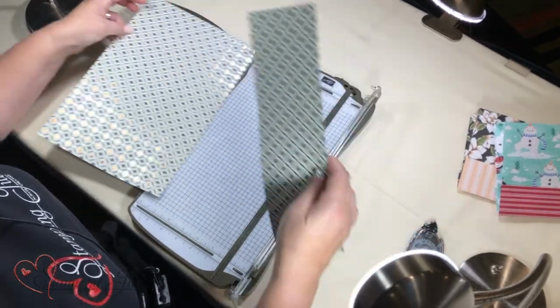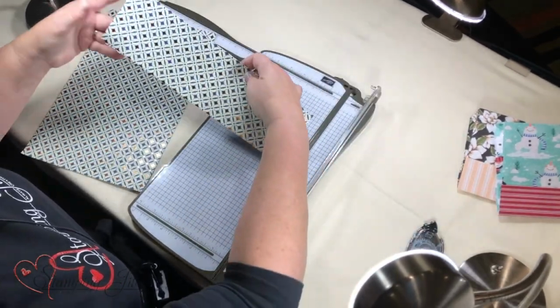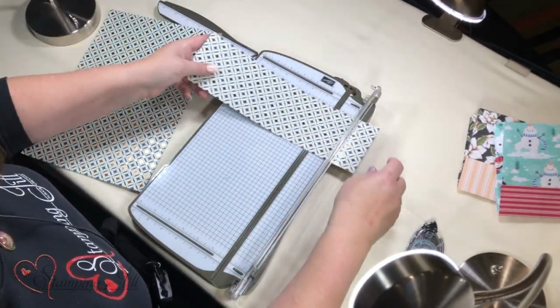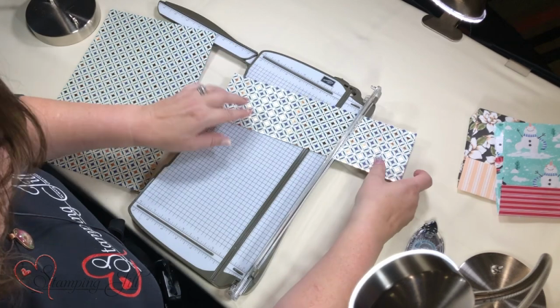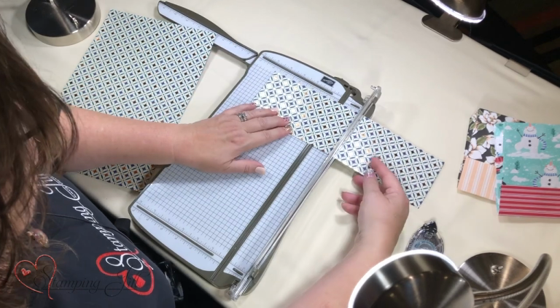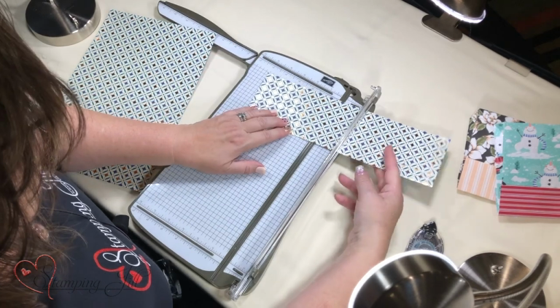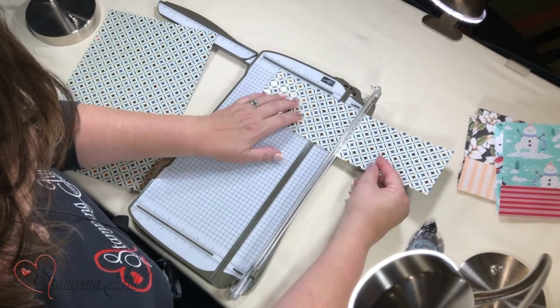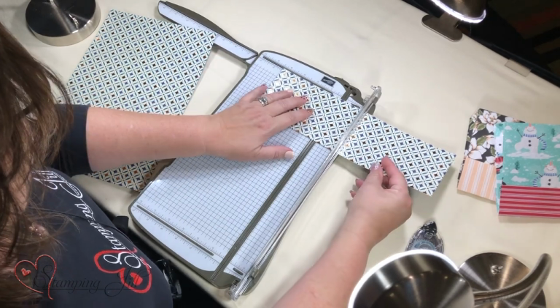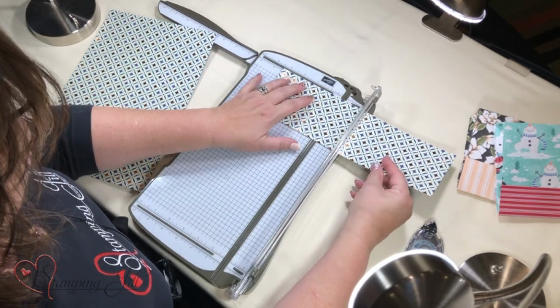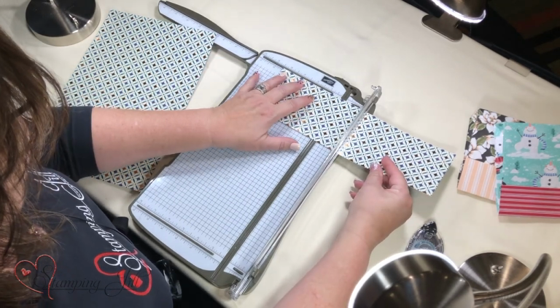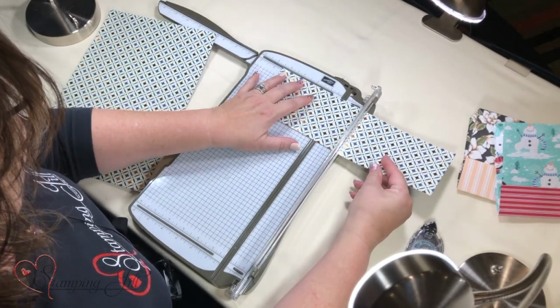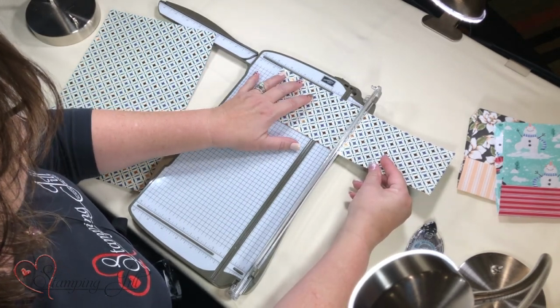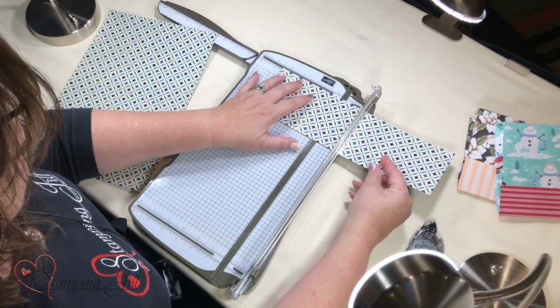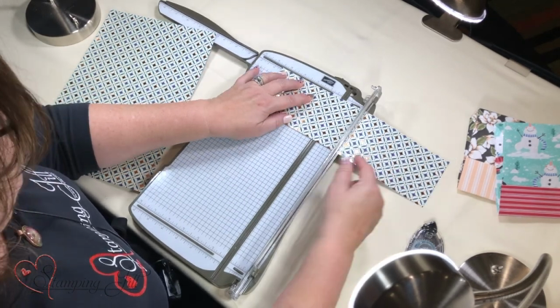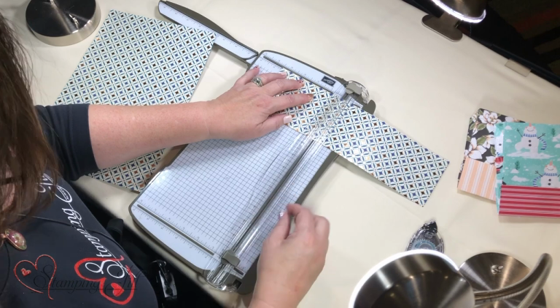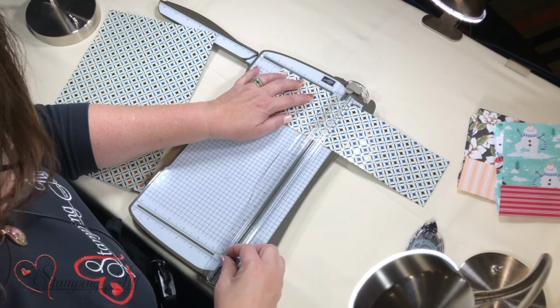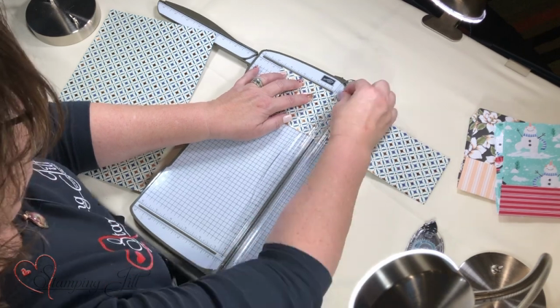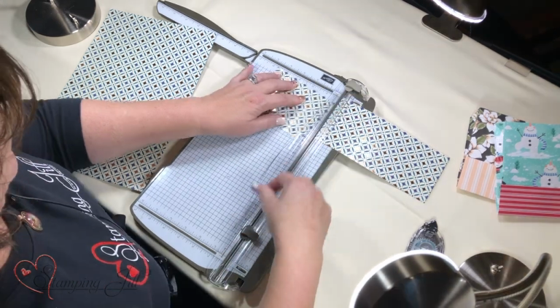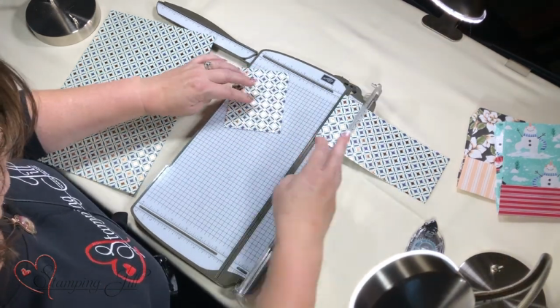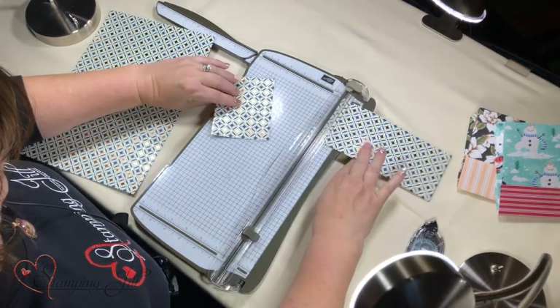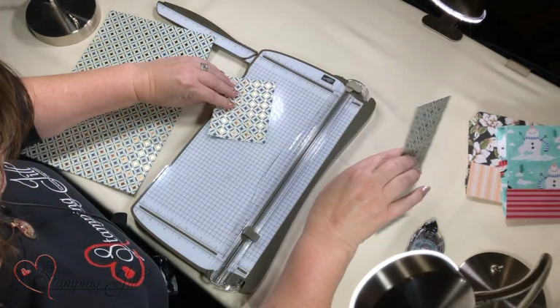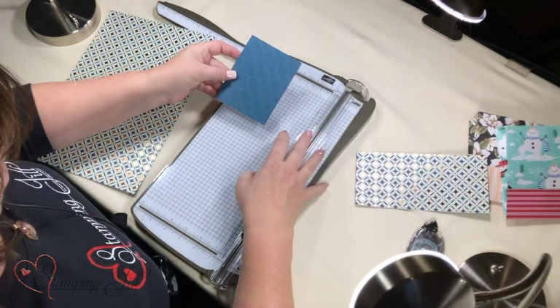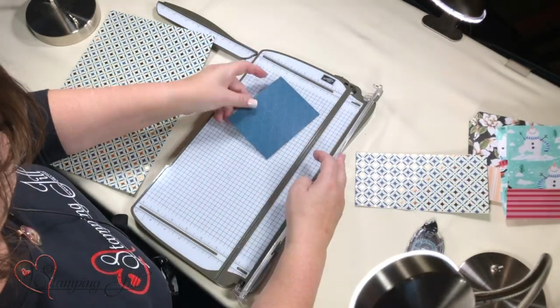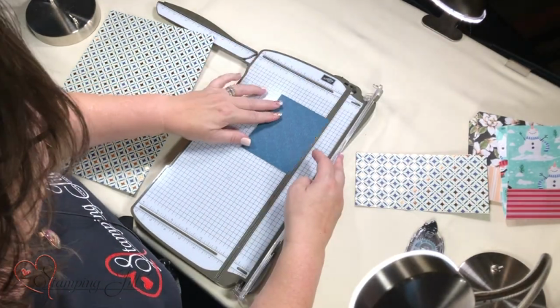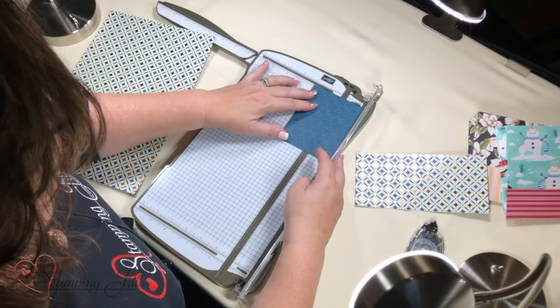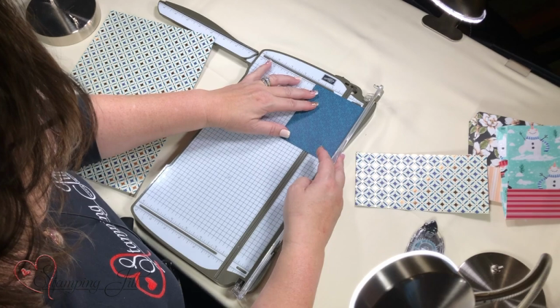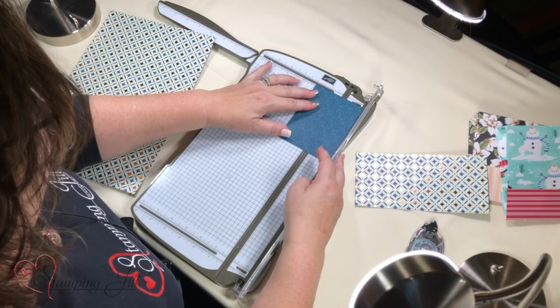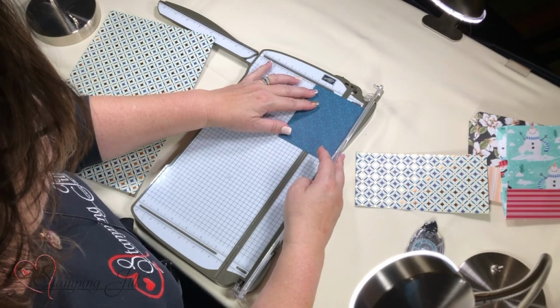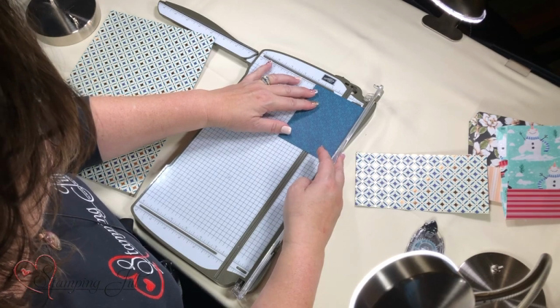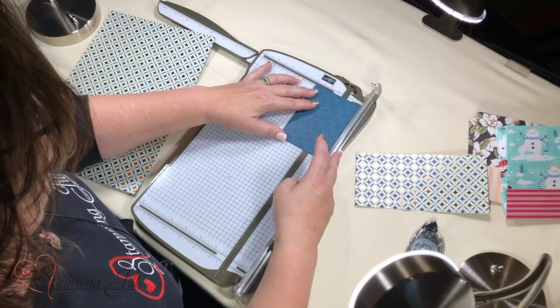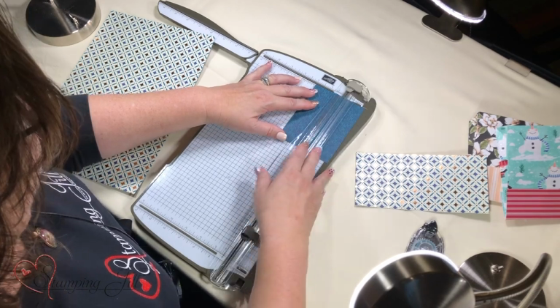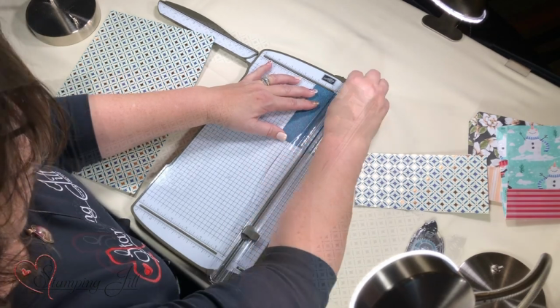Then I'm going to take the rest of this and cut it at 4 and a half, and scooch it over just a little bit. Then I'm going to turn this over and score it at 2 inches — it's actually a 4 inch piece.